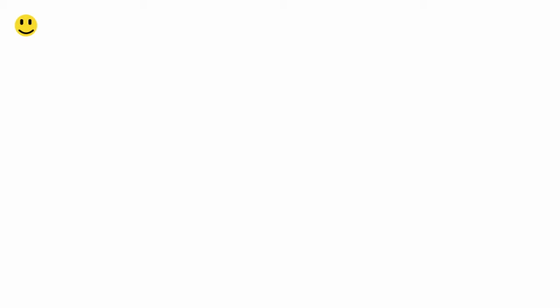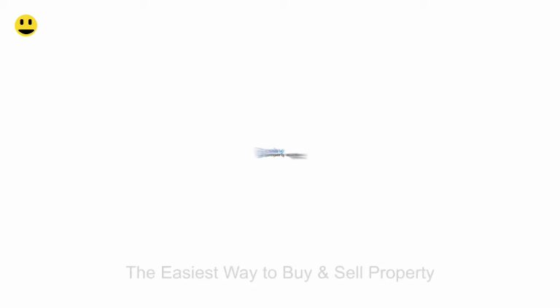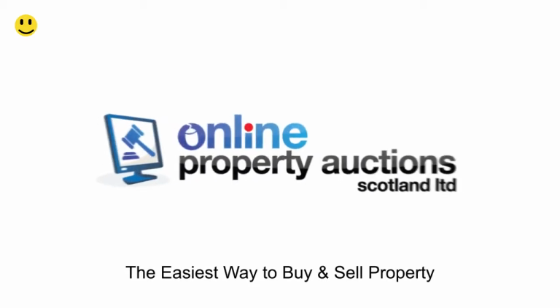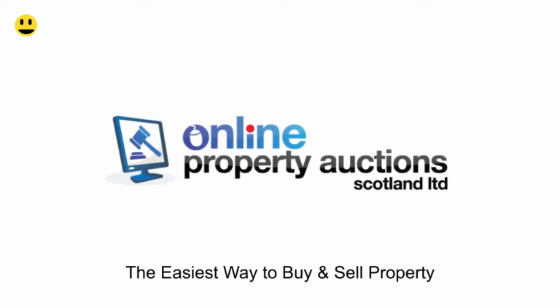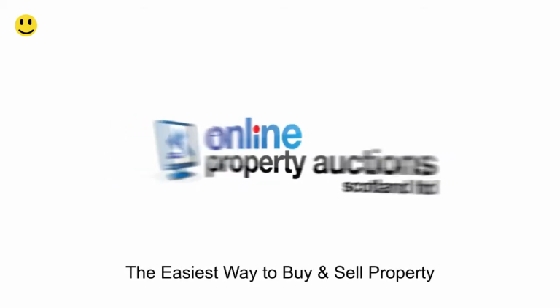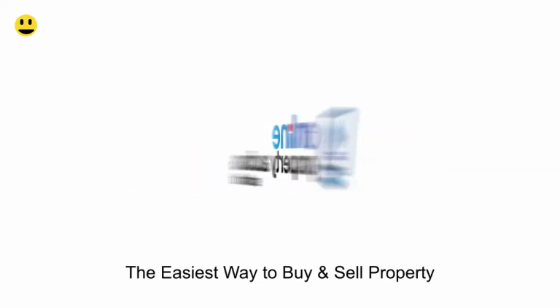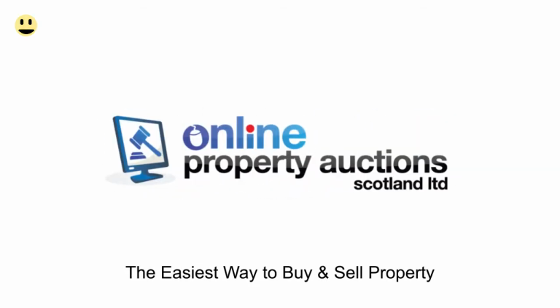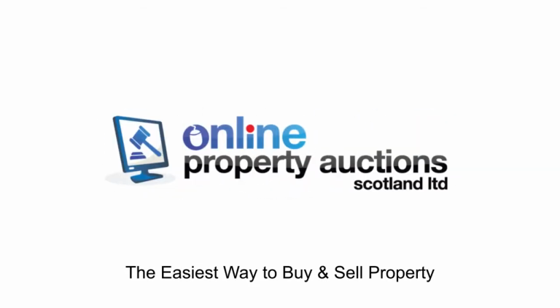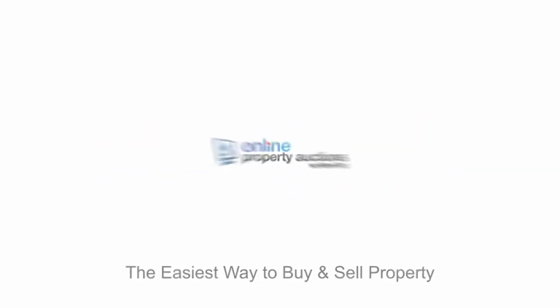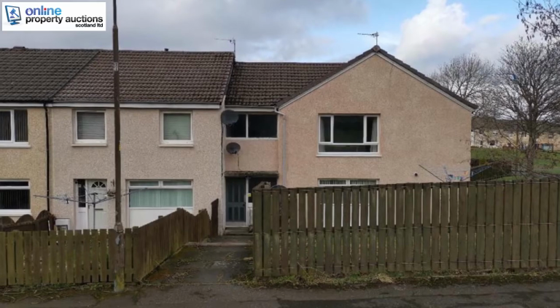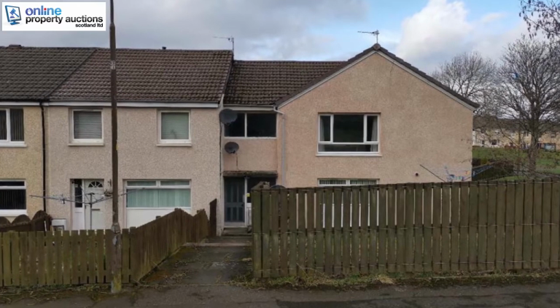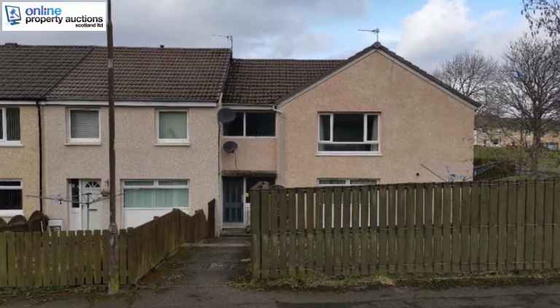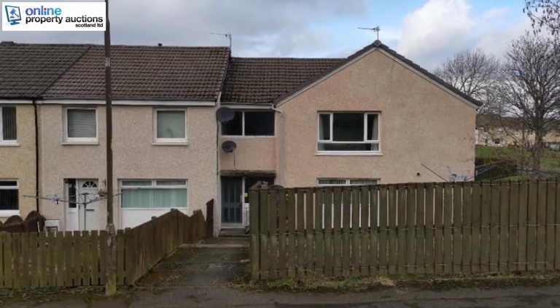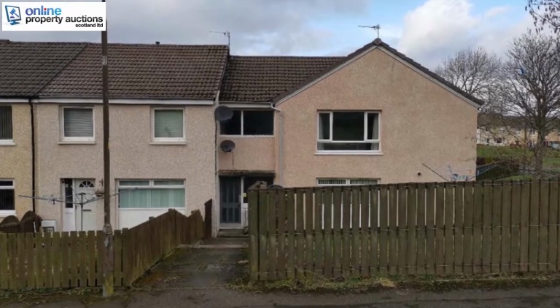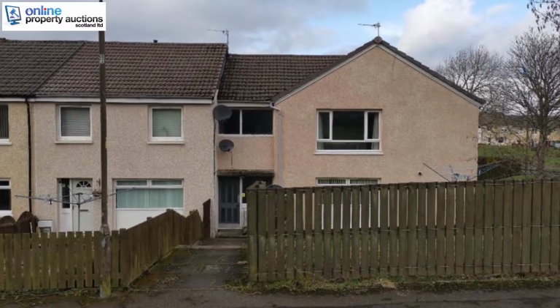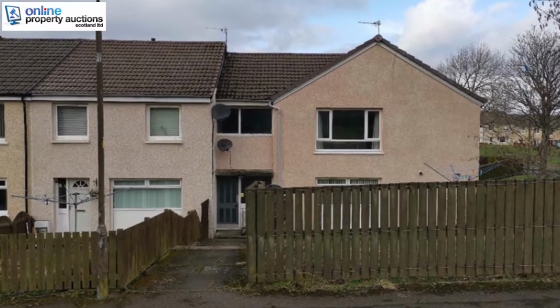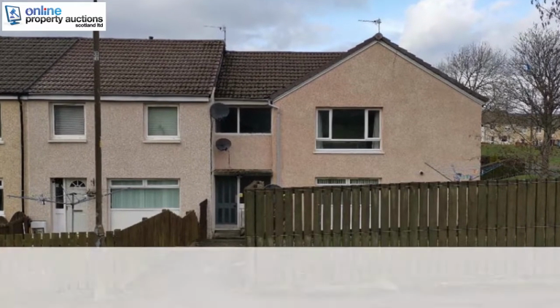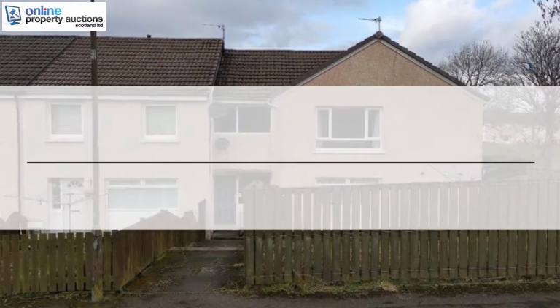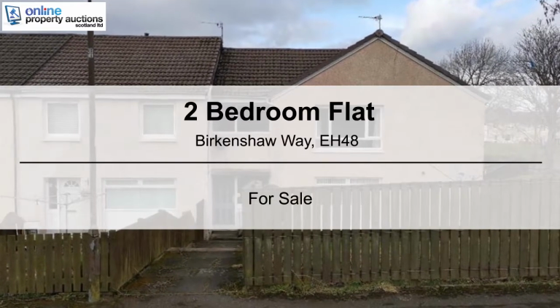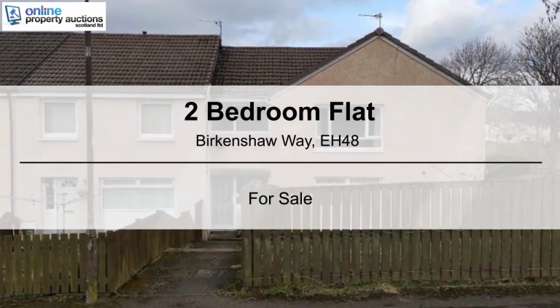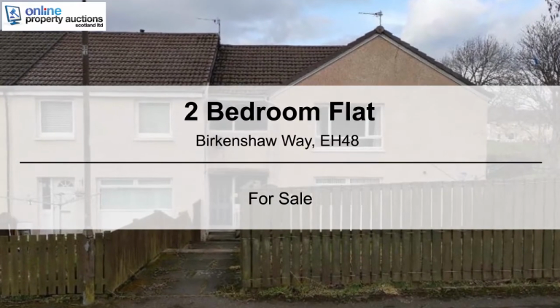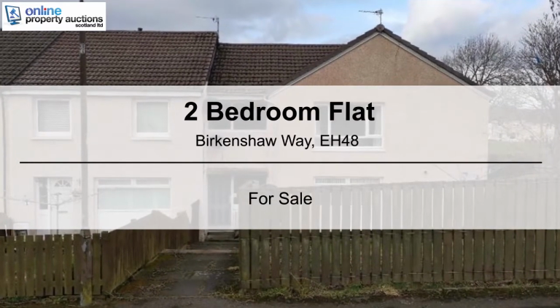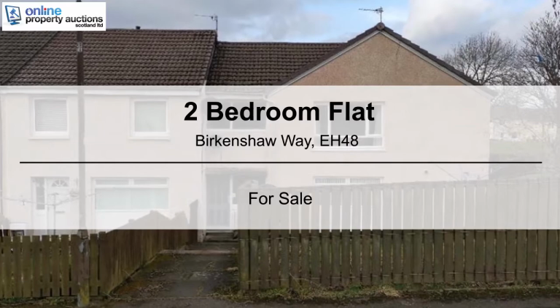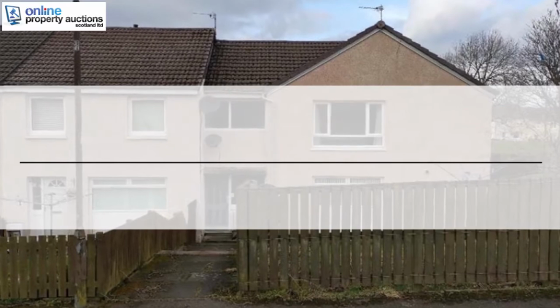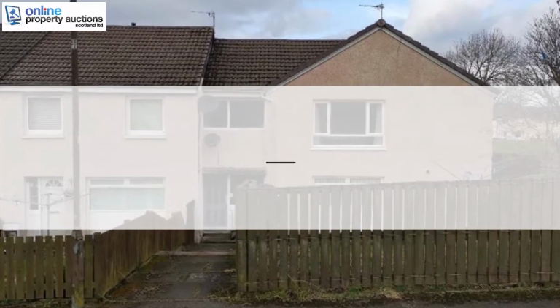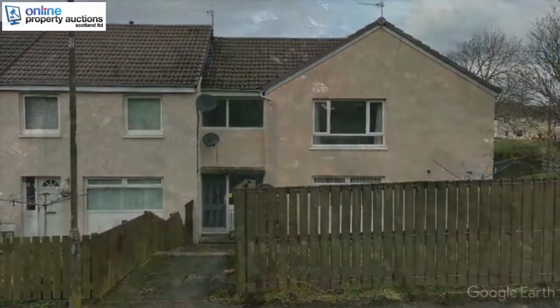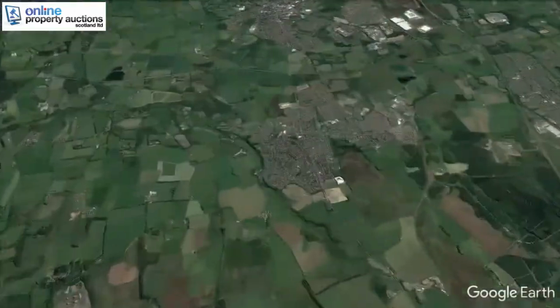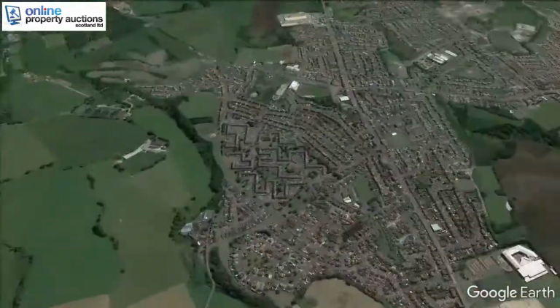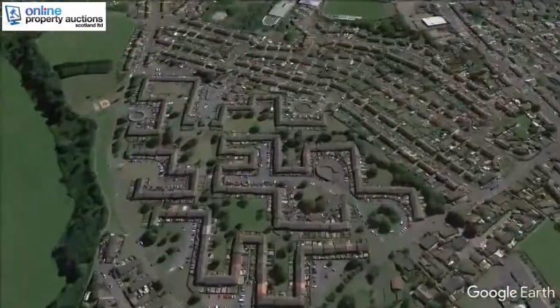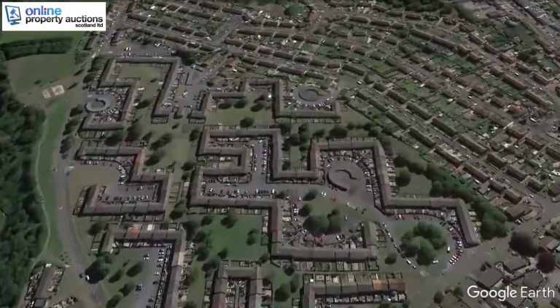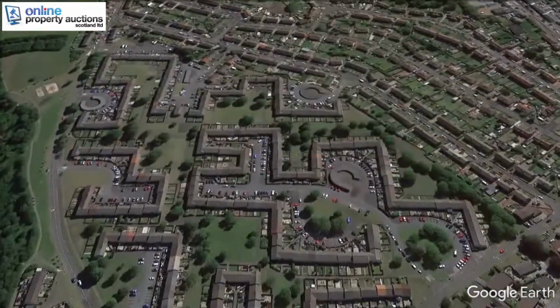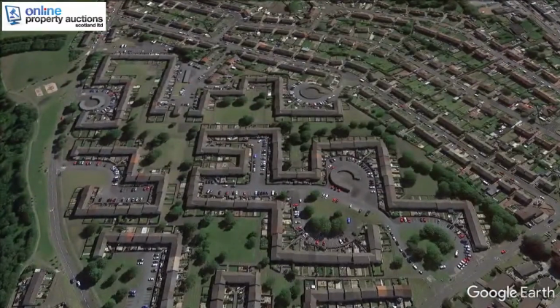Welcome to Online Property Auctions Scotland, the easiest way to buy and sell property. We are pleased to present this two-bedroom flat, Birkinshaw Way, EH48.